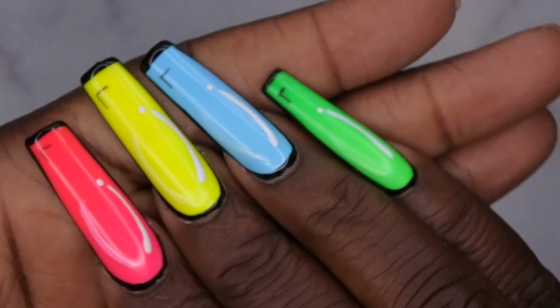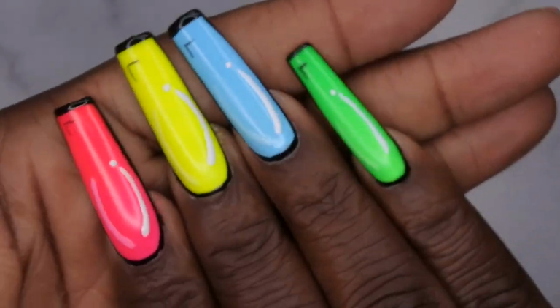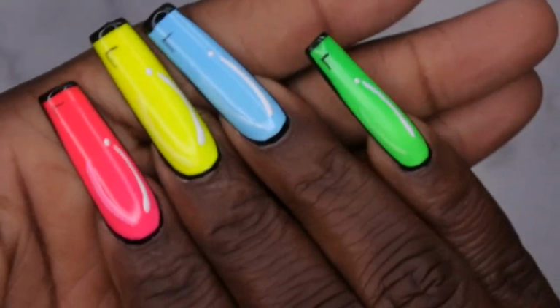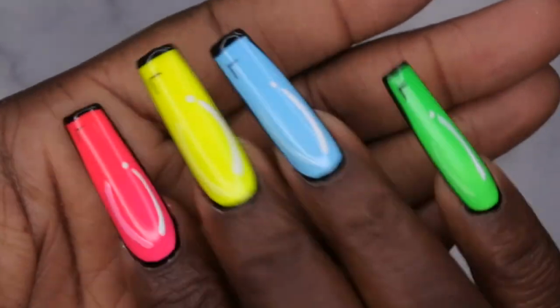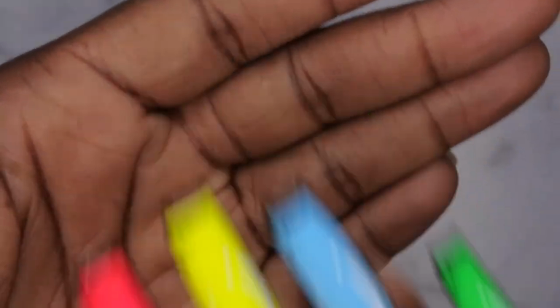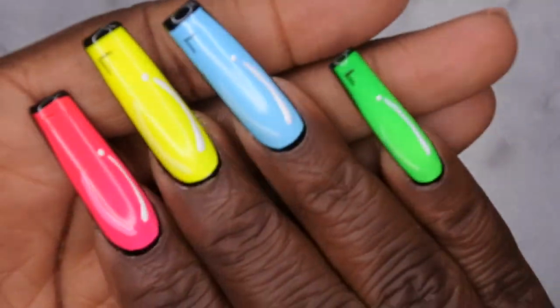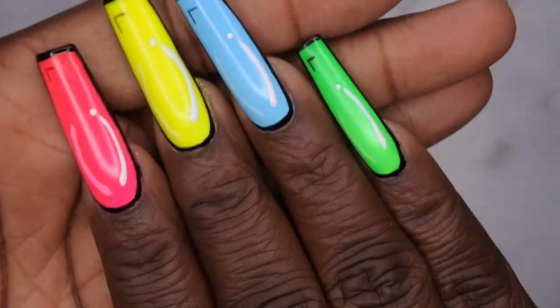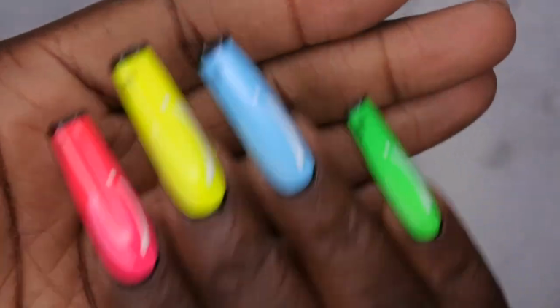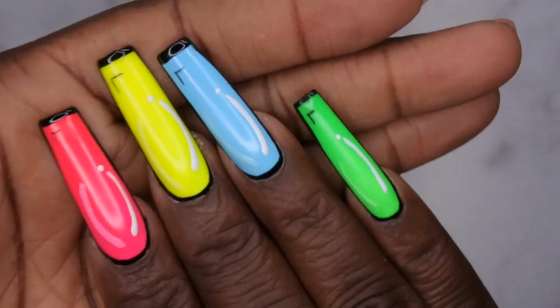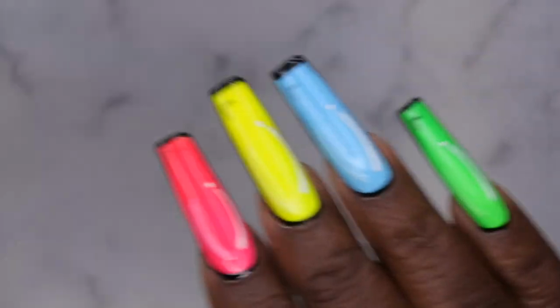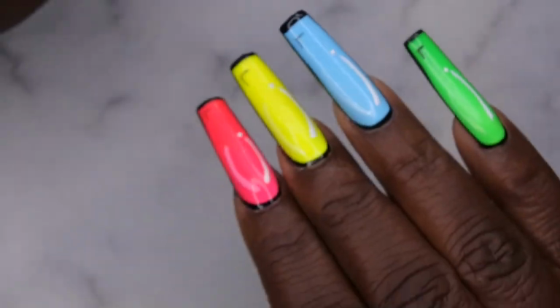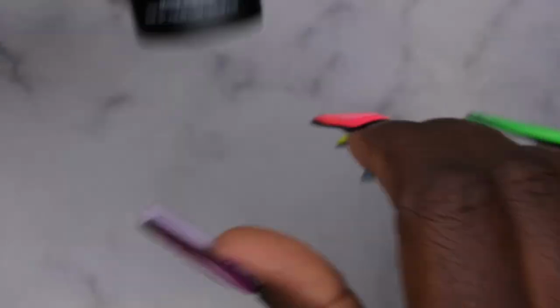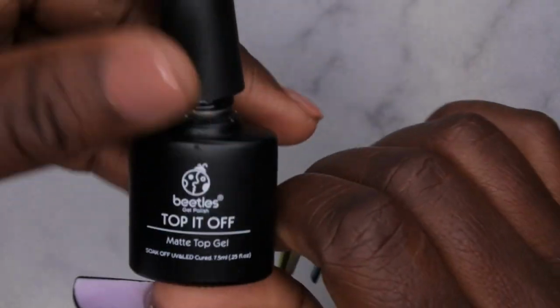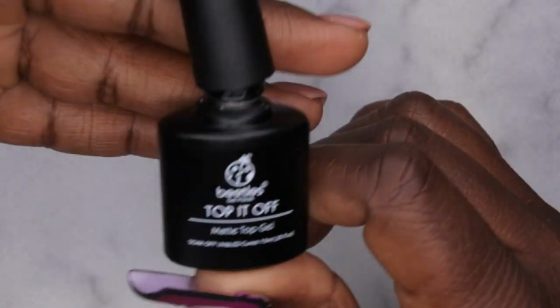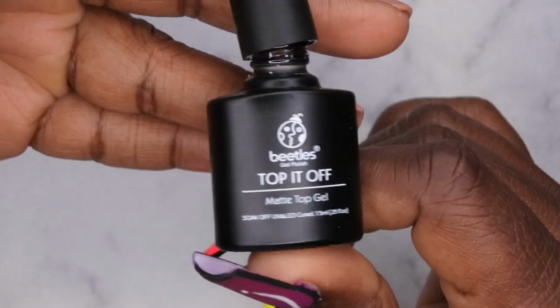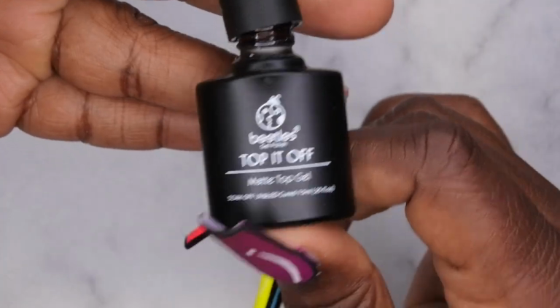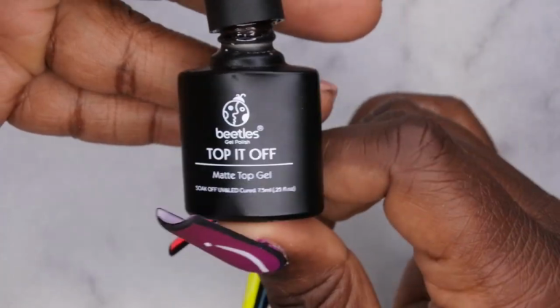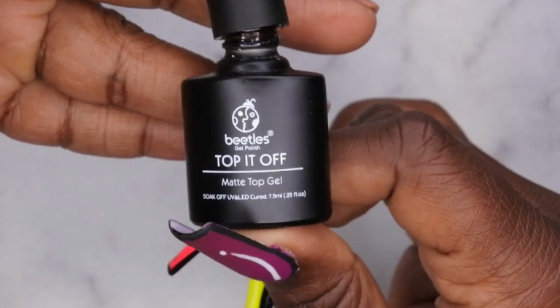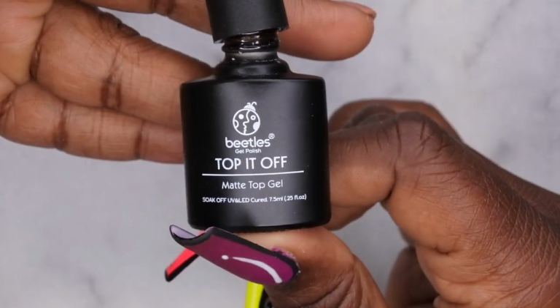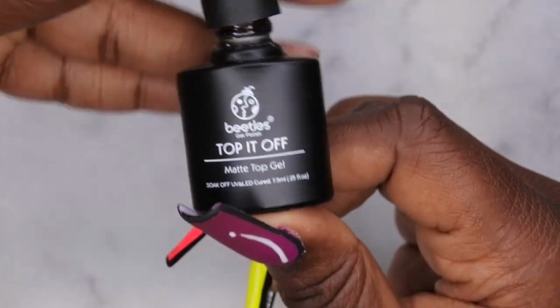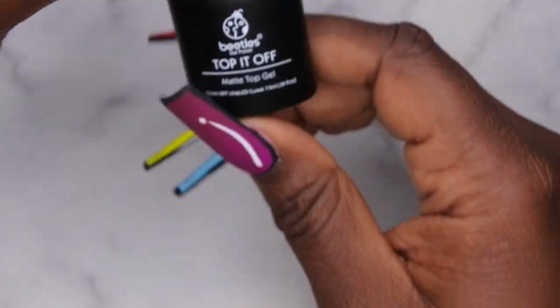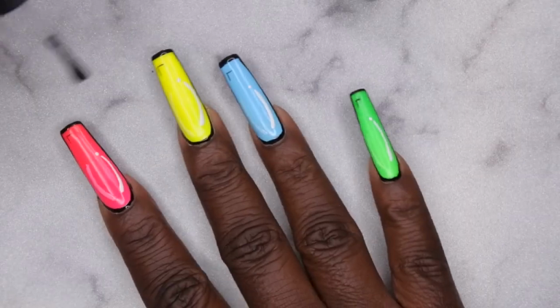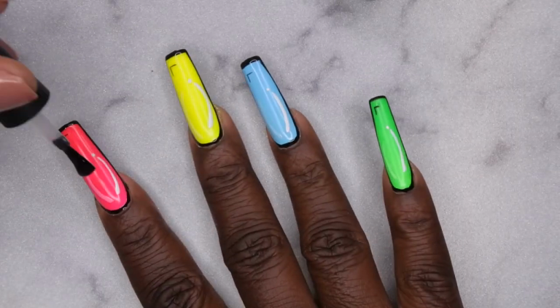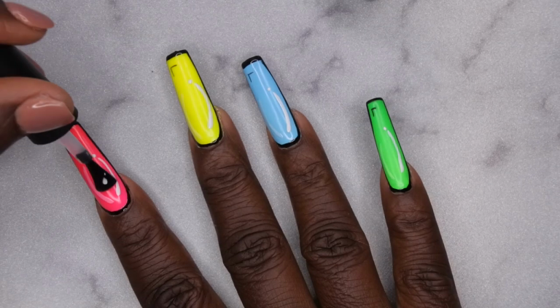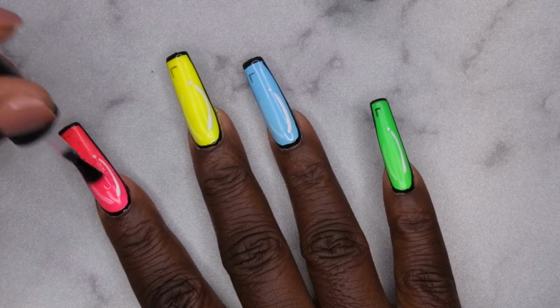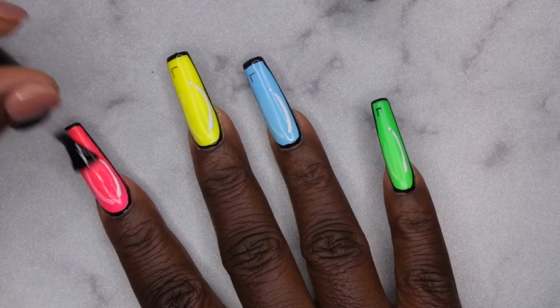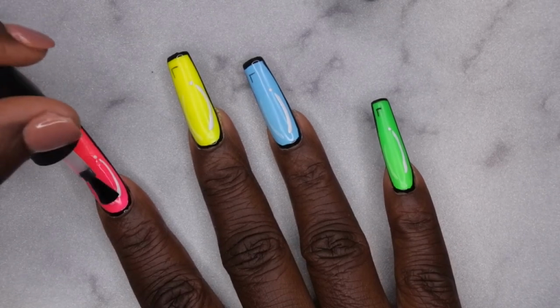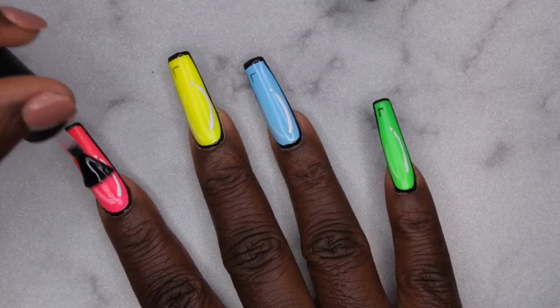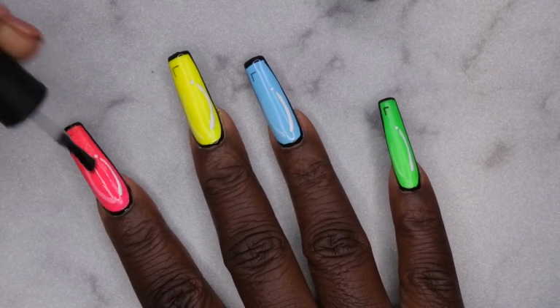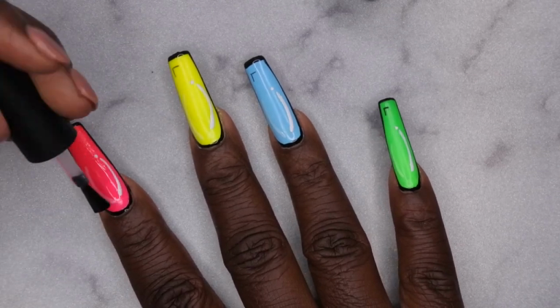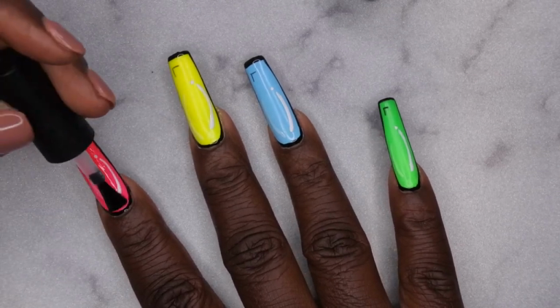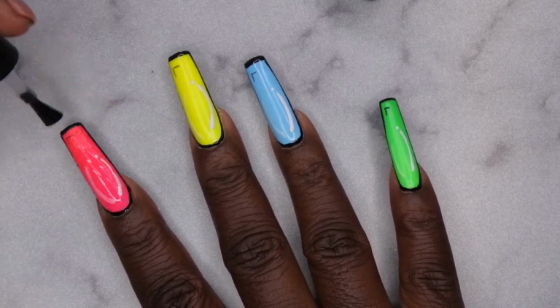This is what the nails are looking like. The last thing to do is go in with matte top coat — one of my favorite matte top coats, by Beetles. I'm so excited for these nails — I cannot wait for the finished reveal.